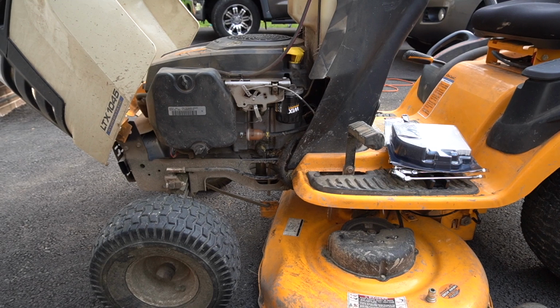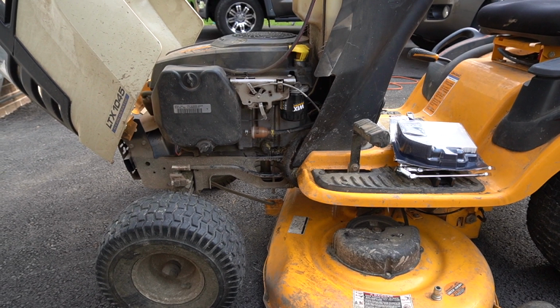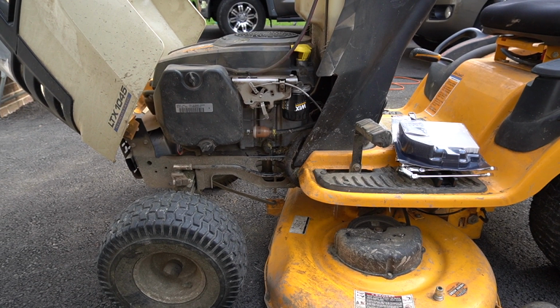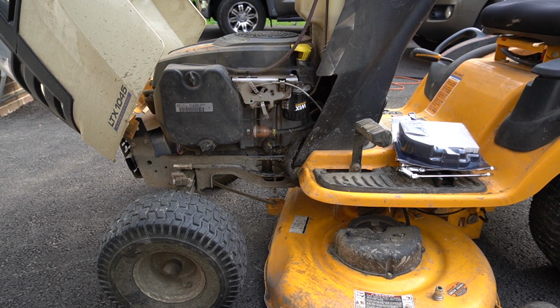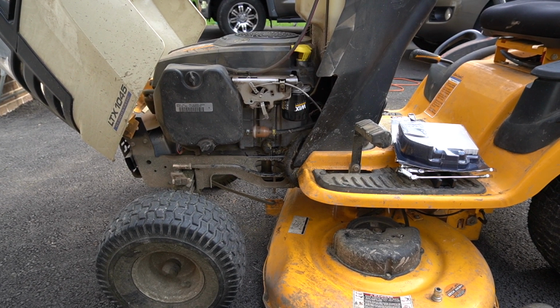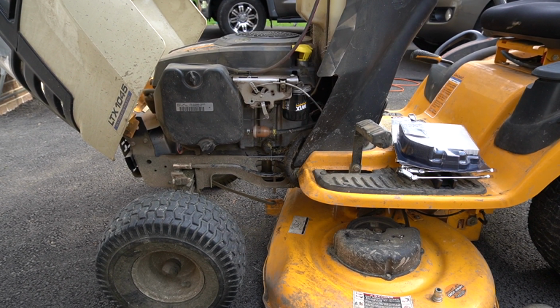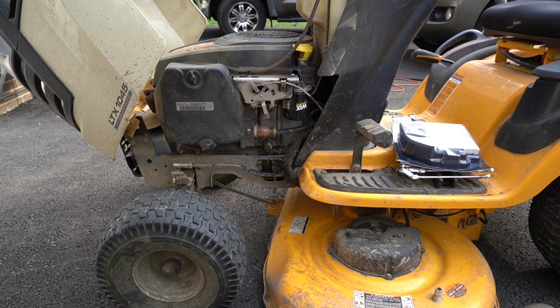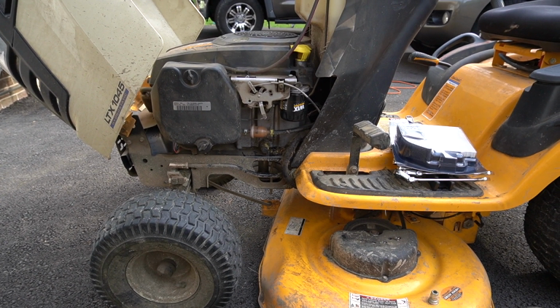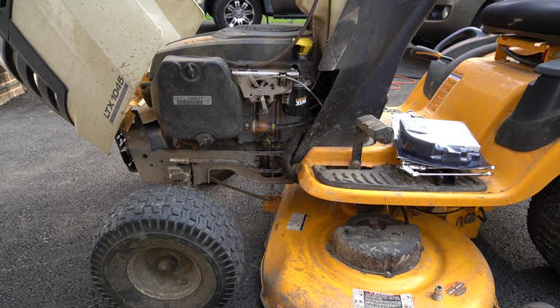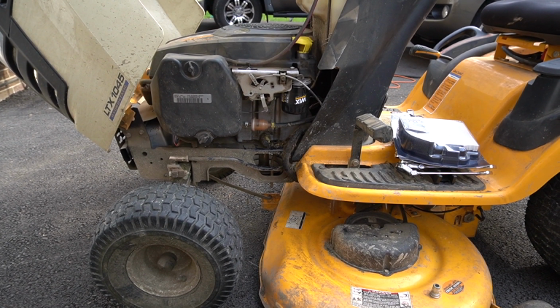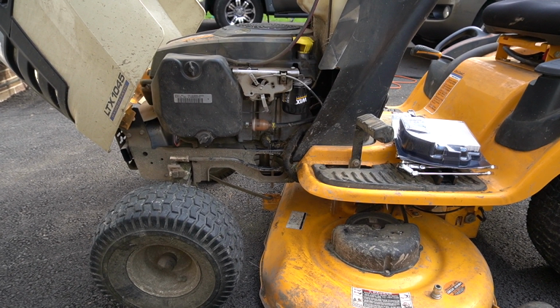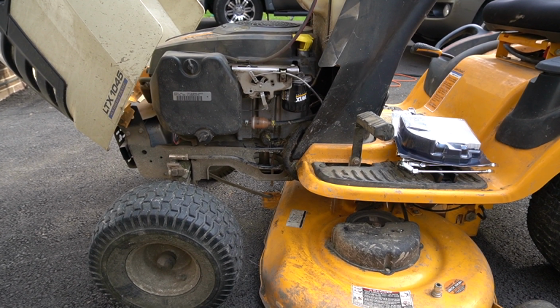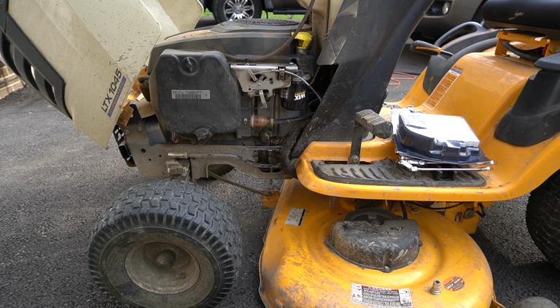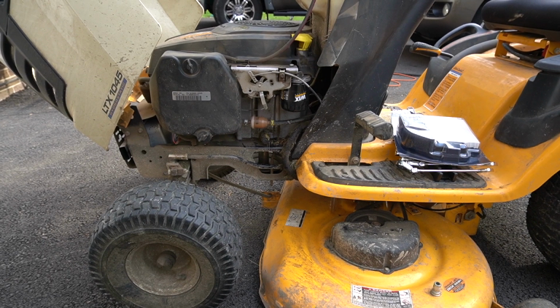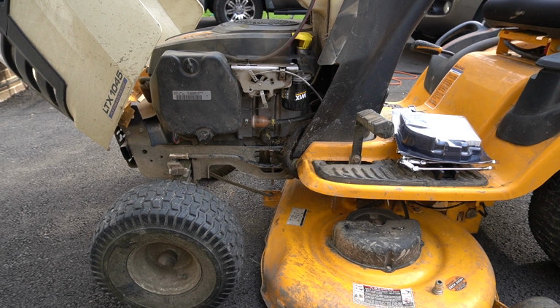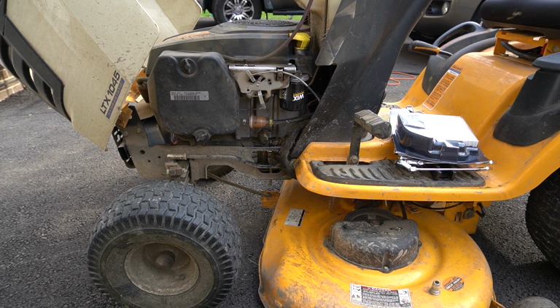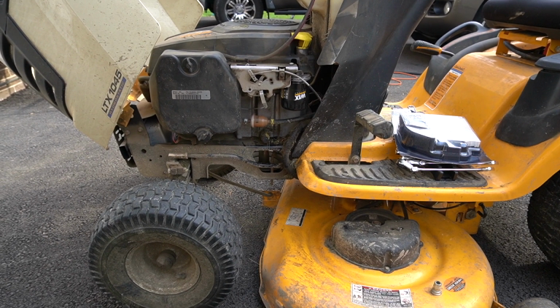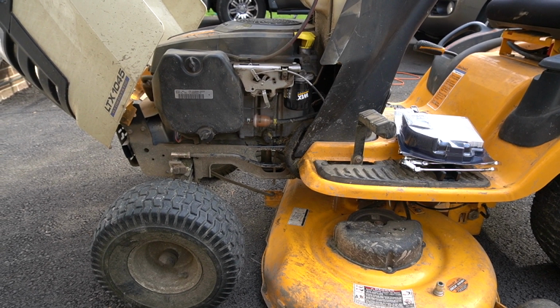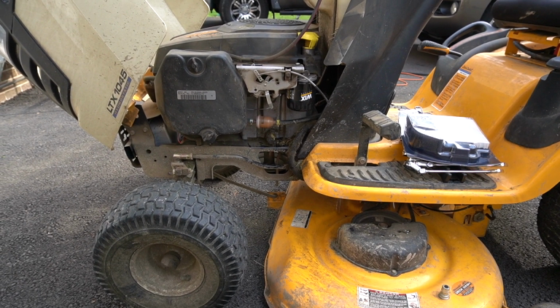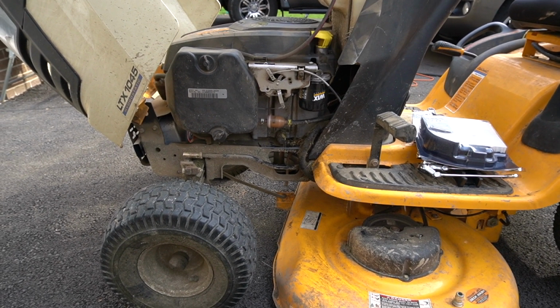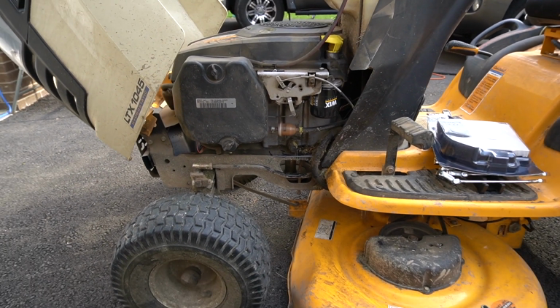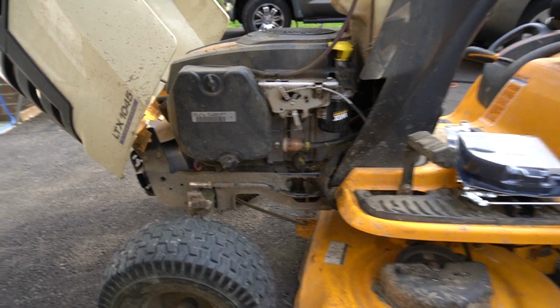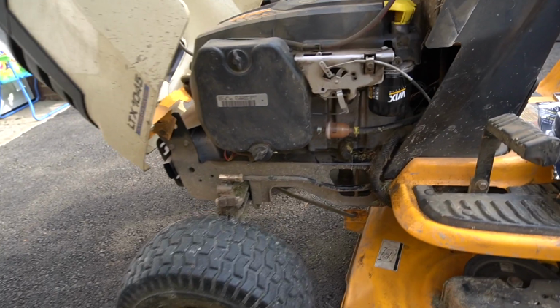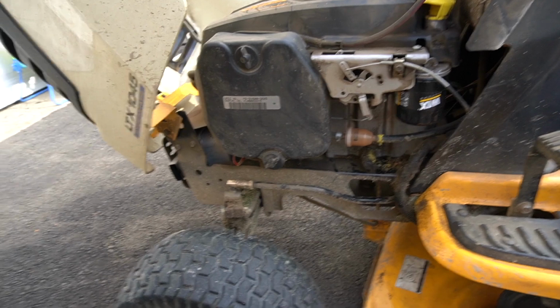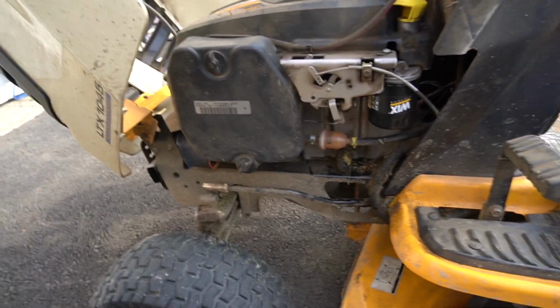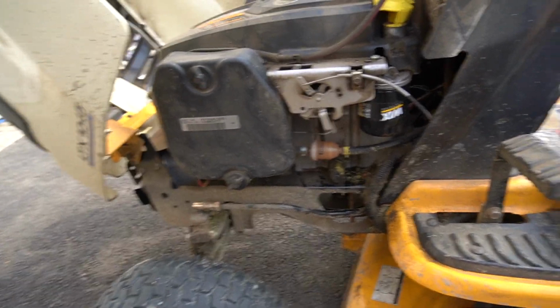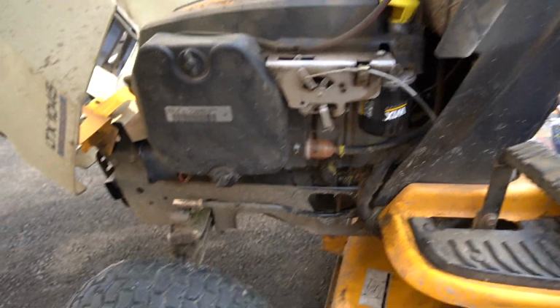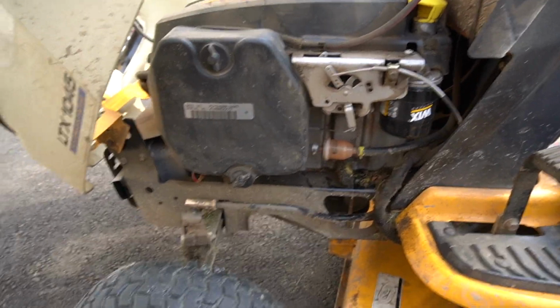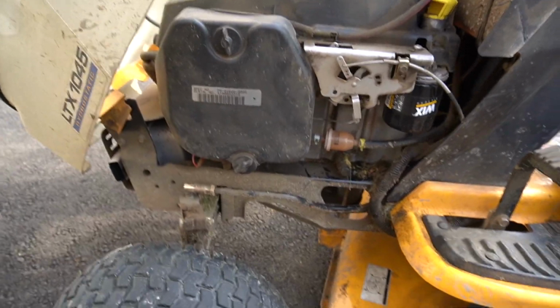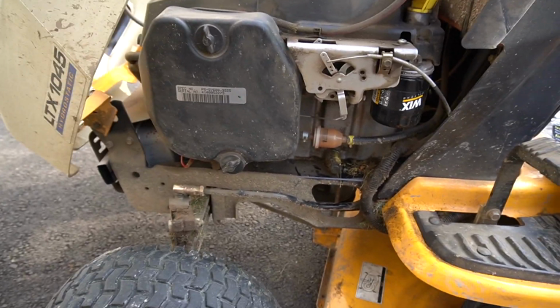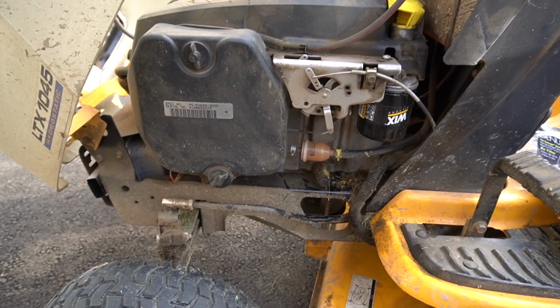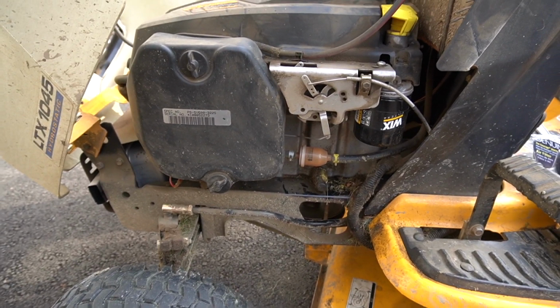Hello everyone and welcome to my channel. If you're new, go ahead, click to subscribe and click the bell. I'm going to show you today how to change your air filter on your tractor.